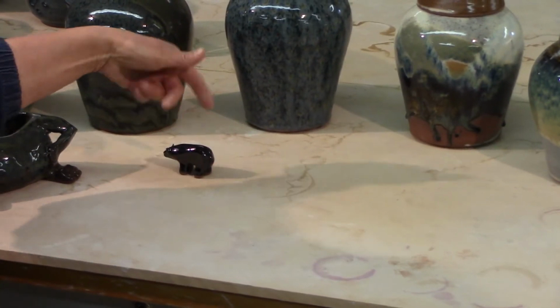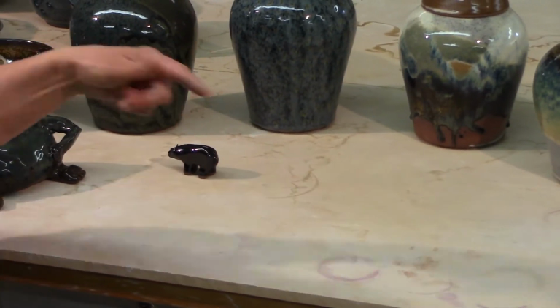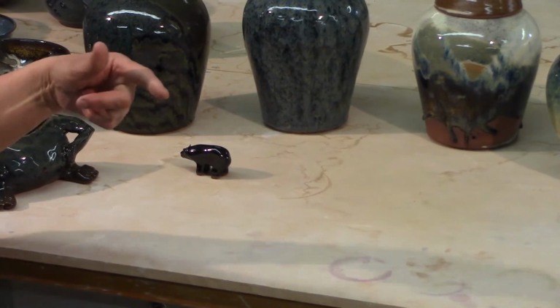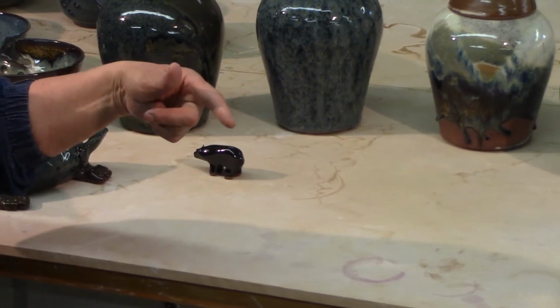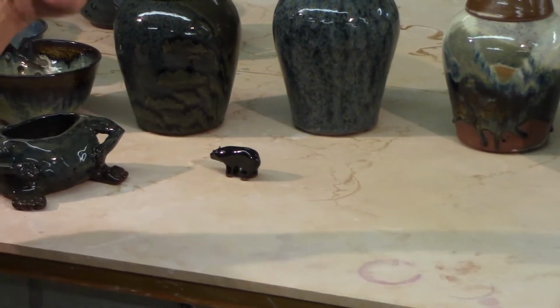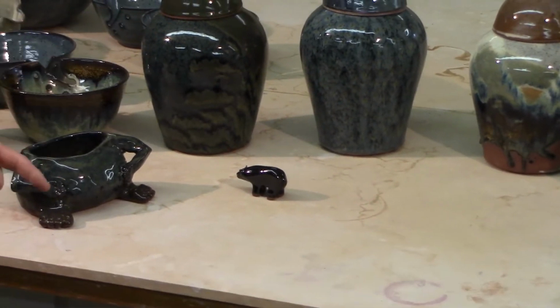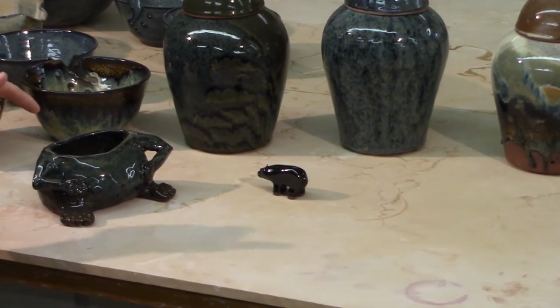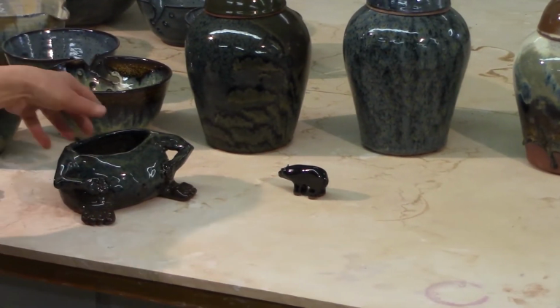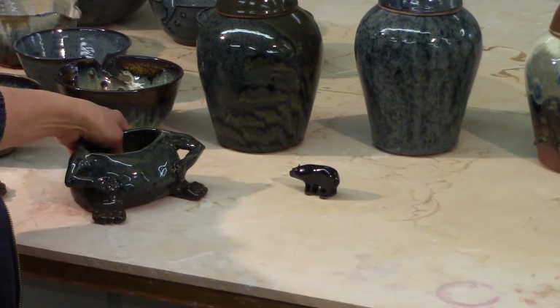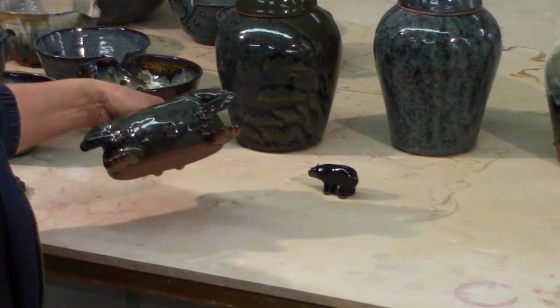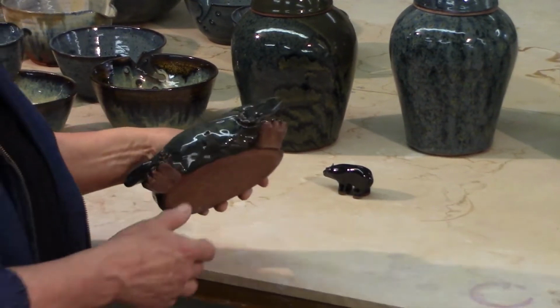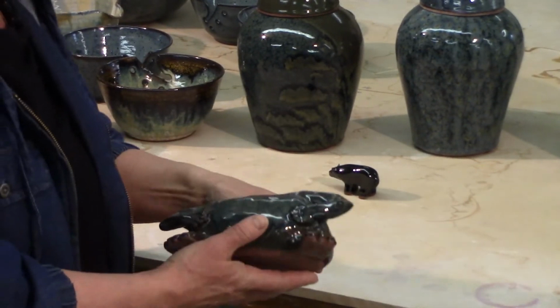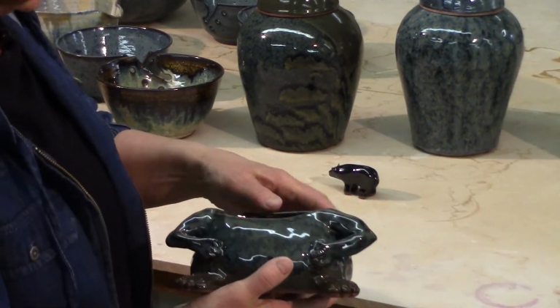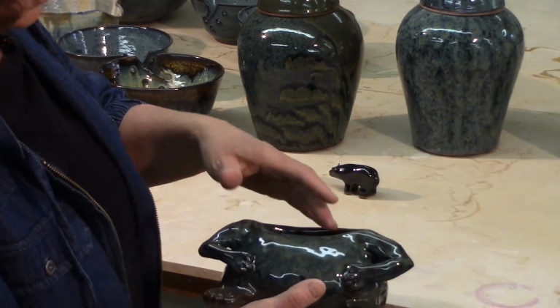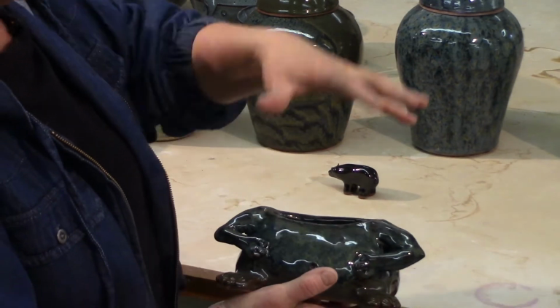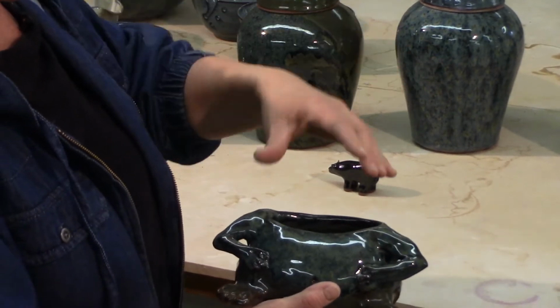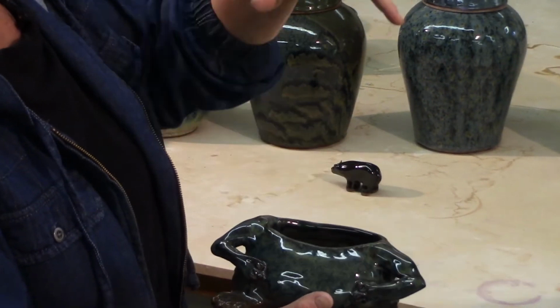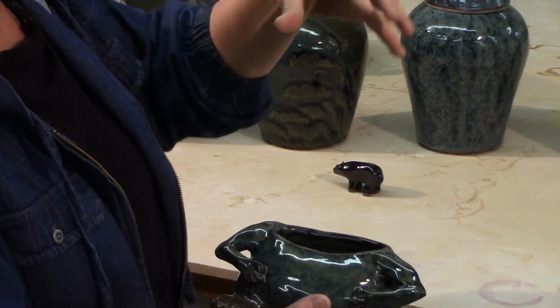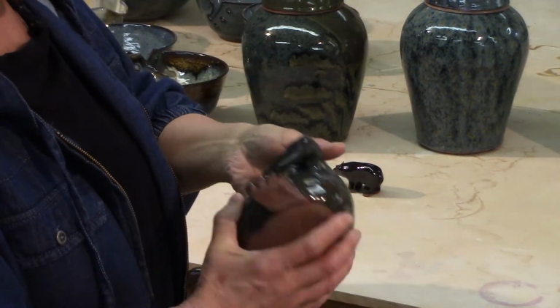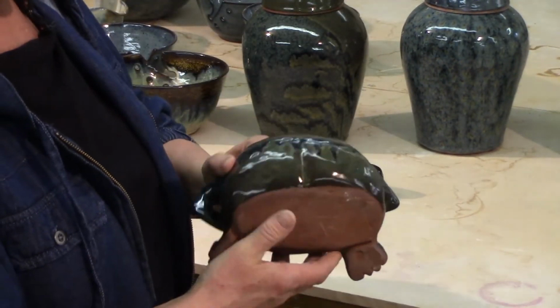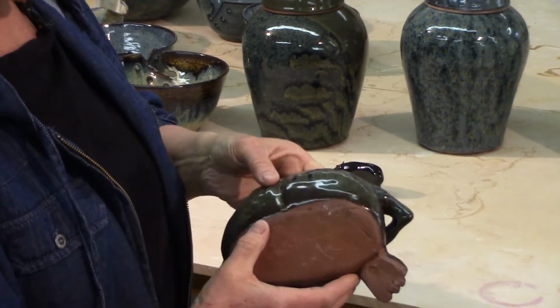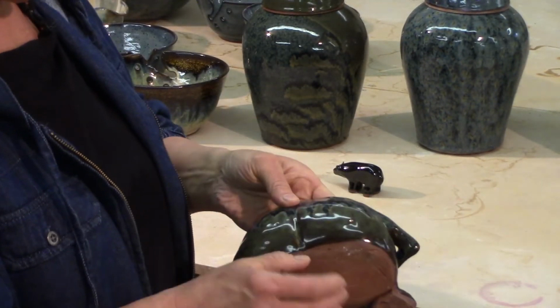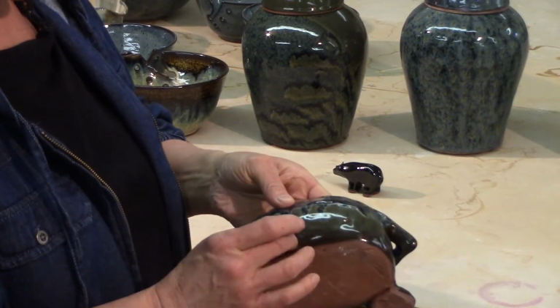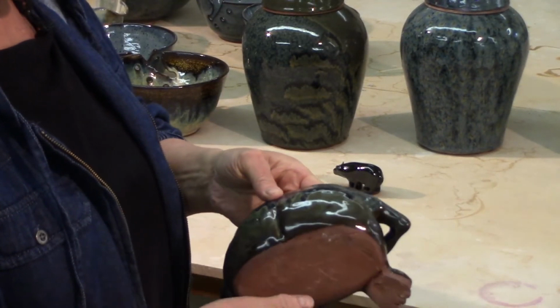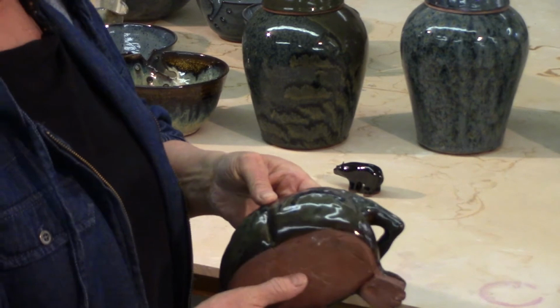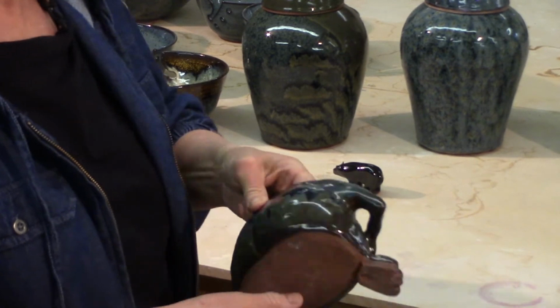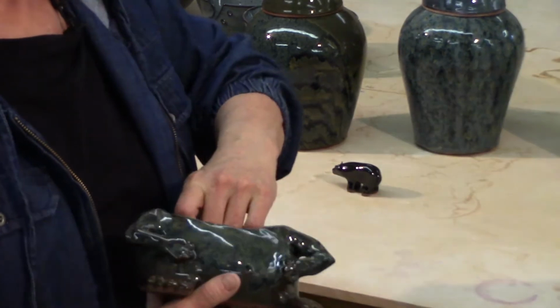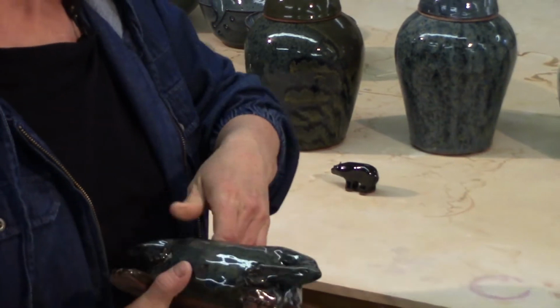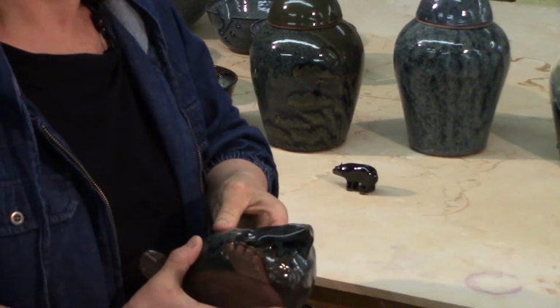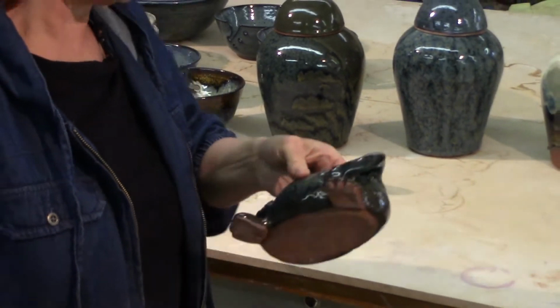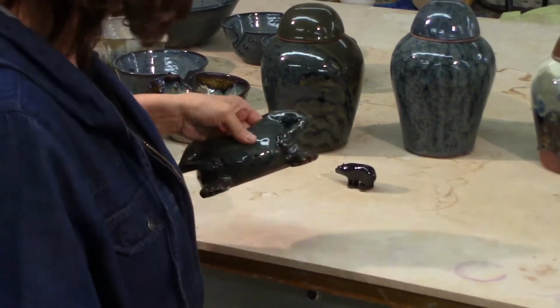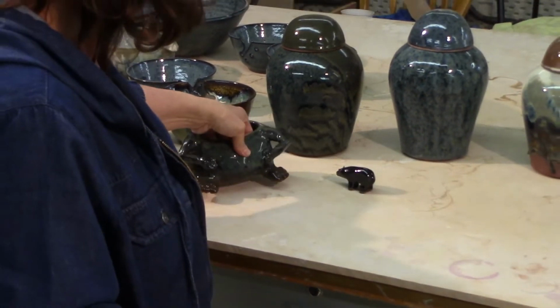Speaking of Mr. Clay, I did make this funny little man here. He's just this little weird man that doesn't have a head and has a weird butt crack with glazes running on it. Enough of that.